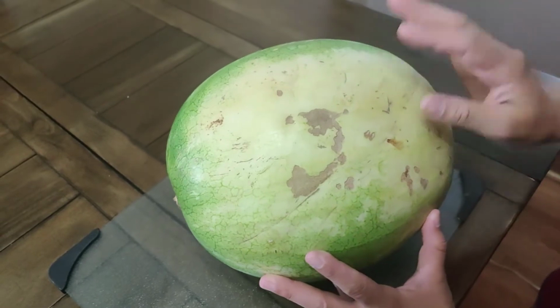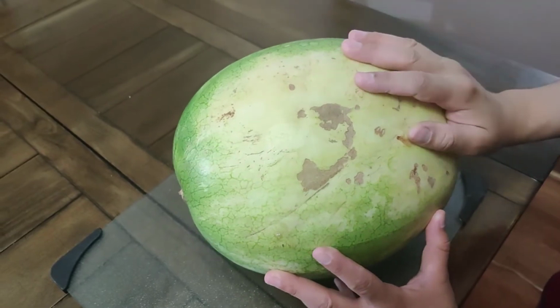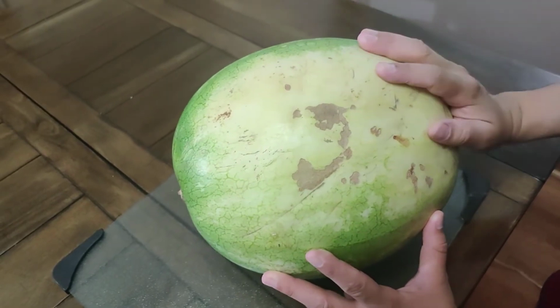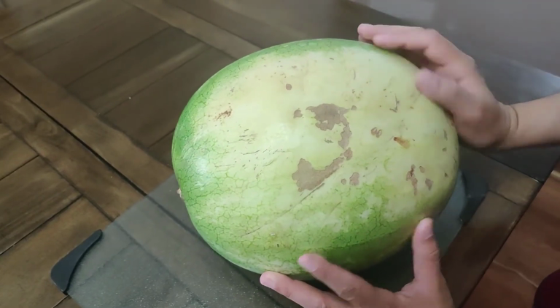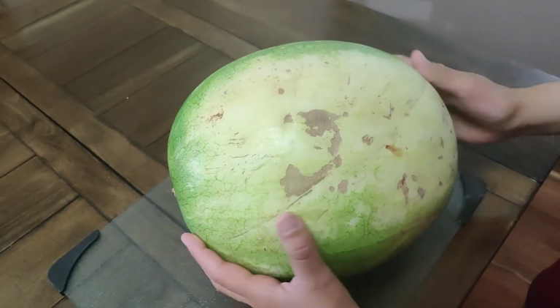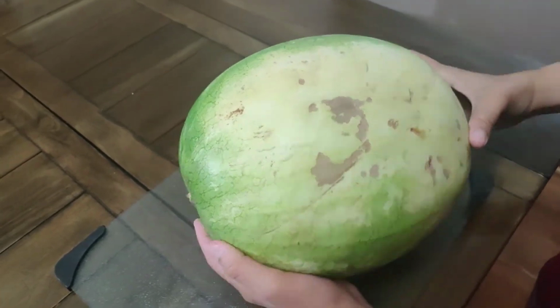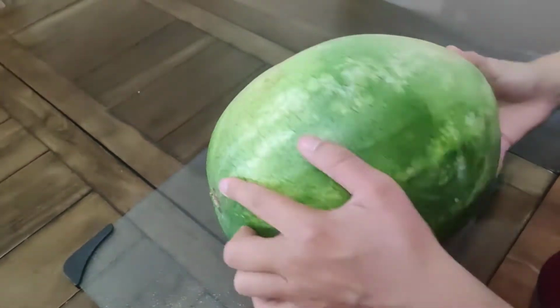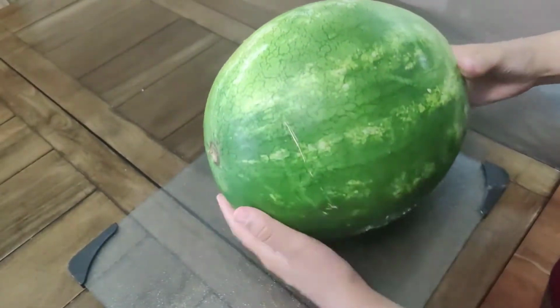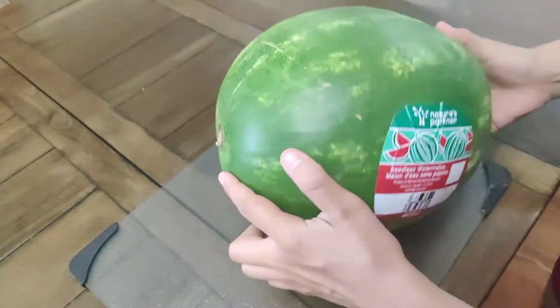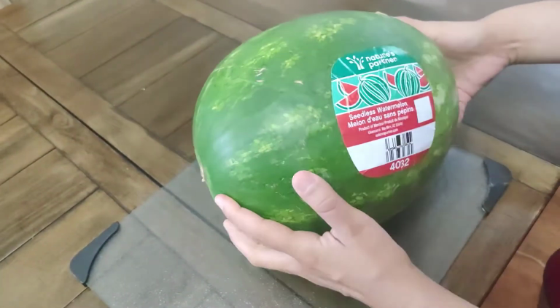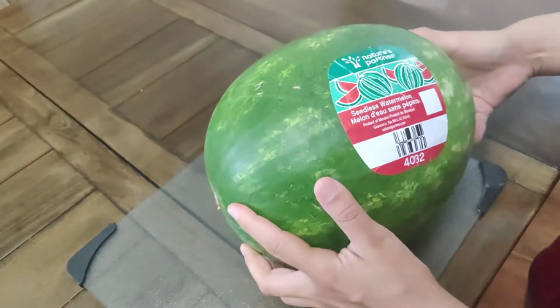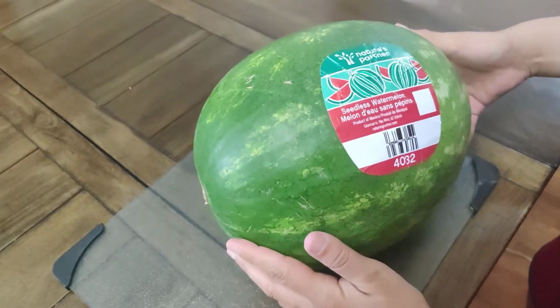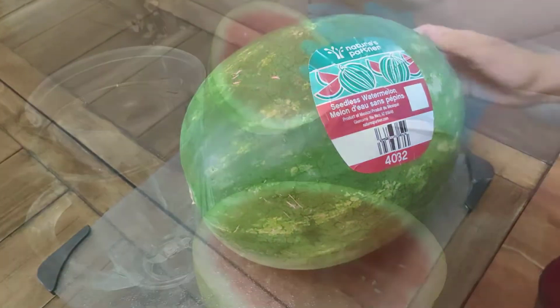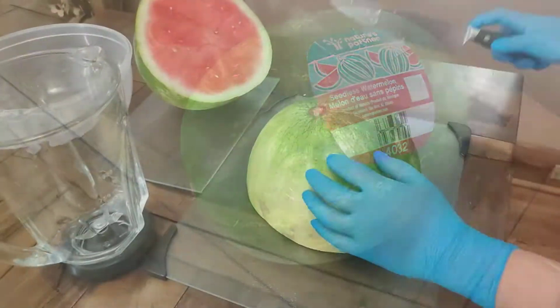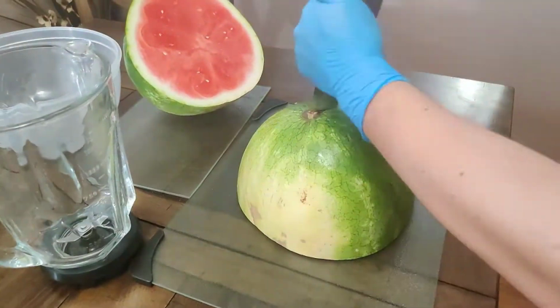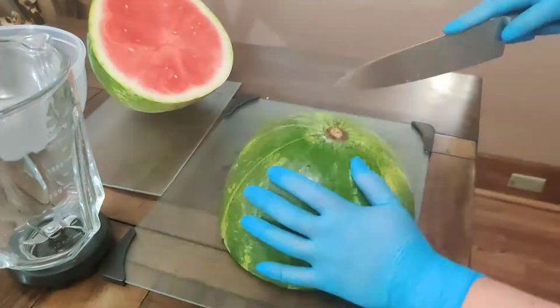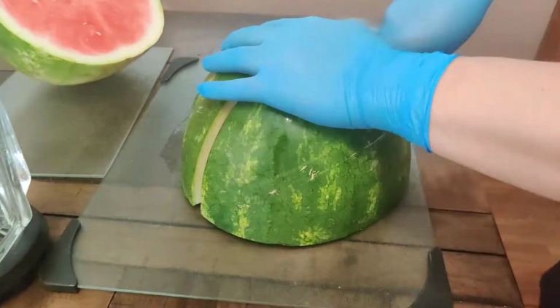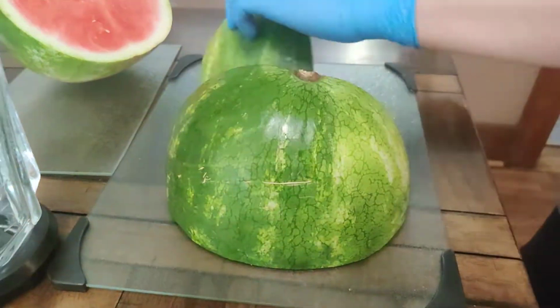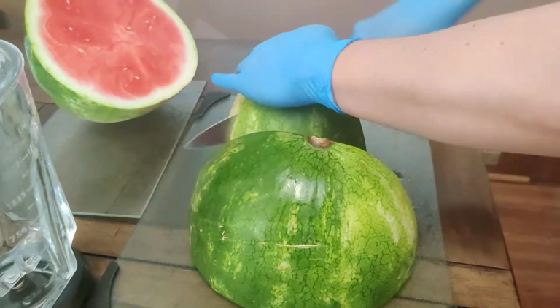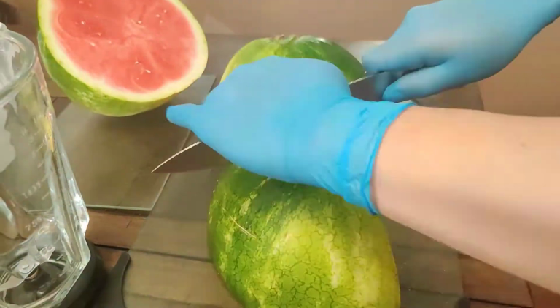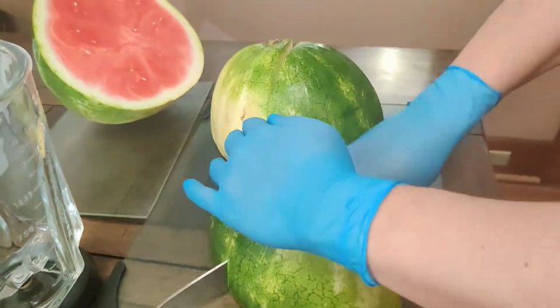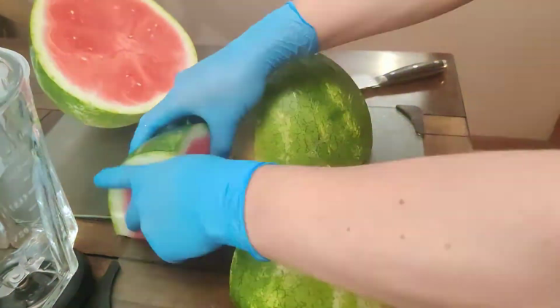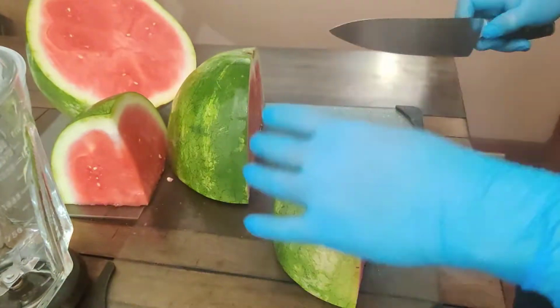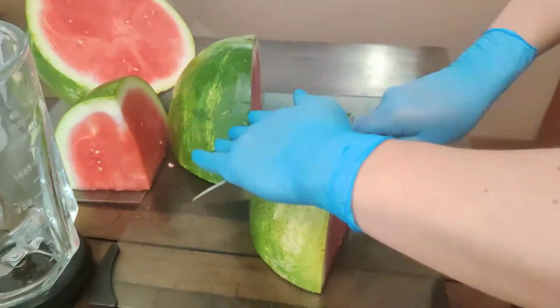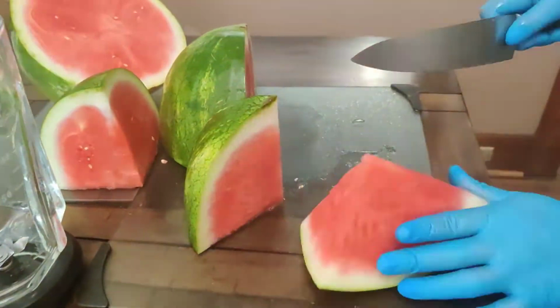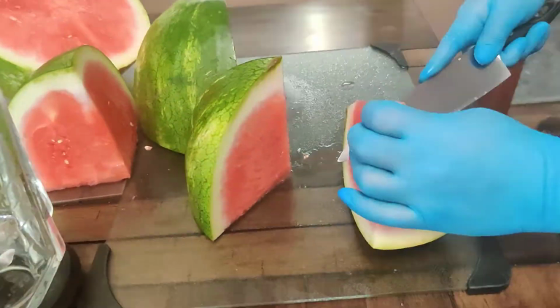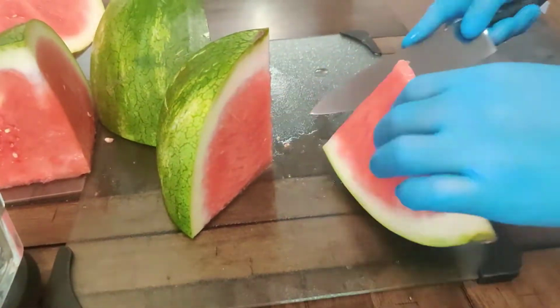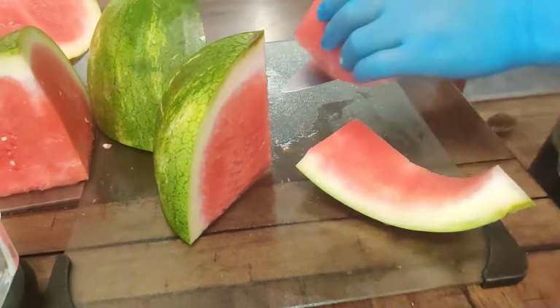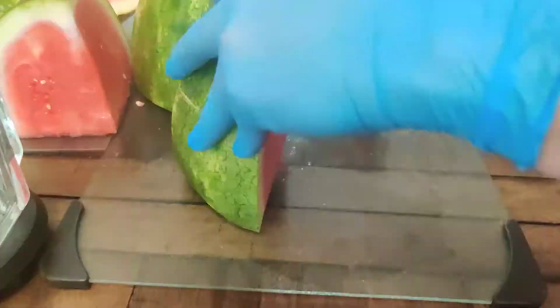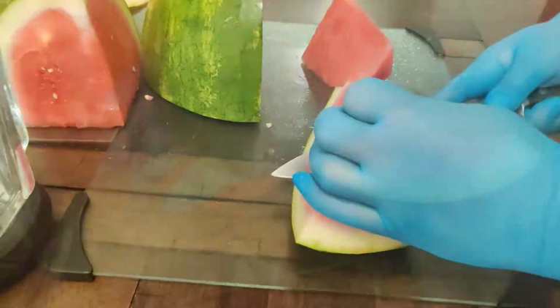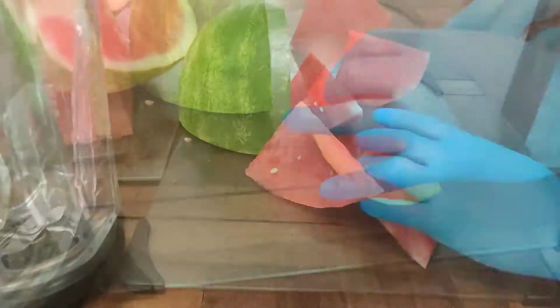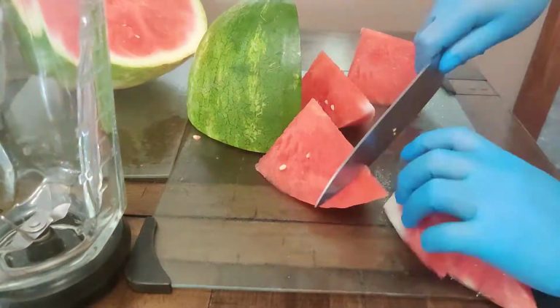Be sure to wash your hands with soap and water, rinse off the watermelon, and use clean surfaces and utensils. You will need about half of a large watermelon. Using a sharp knife, cut the watermelon in half and into cubes, removing the rind.